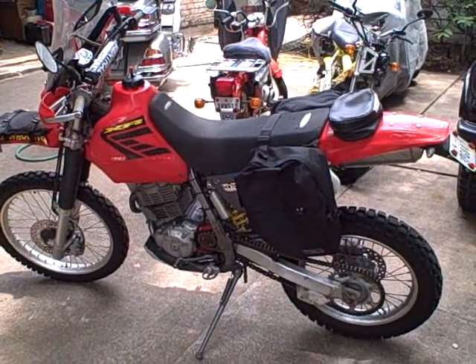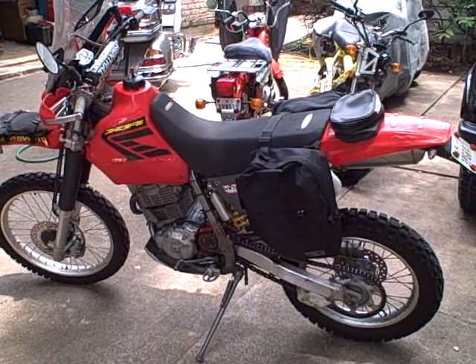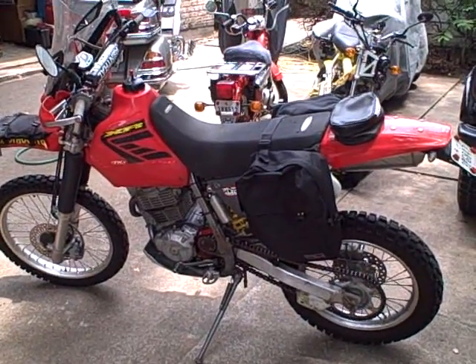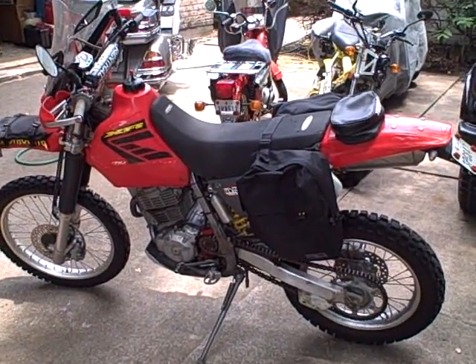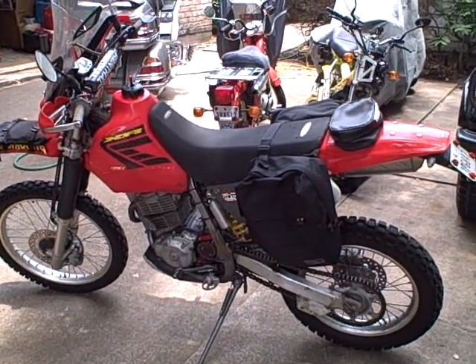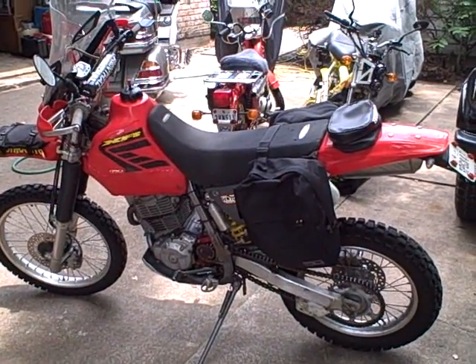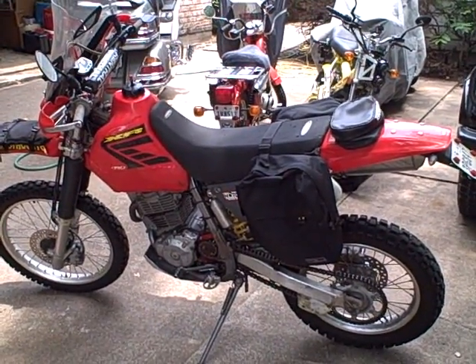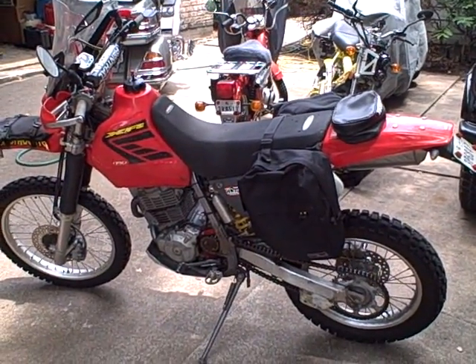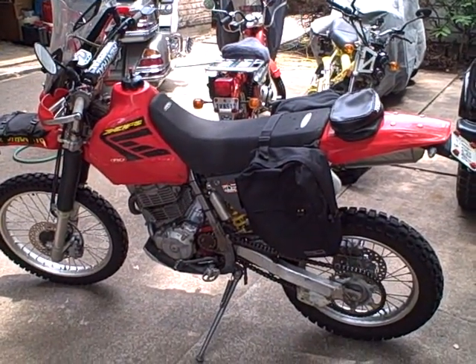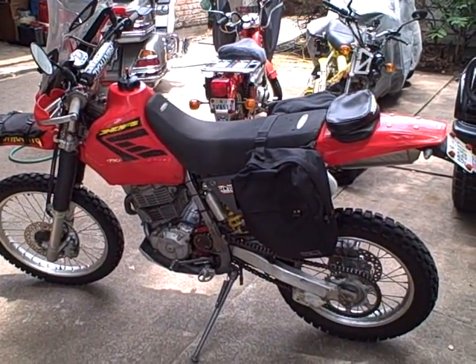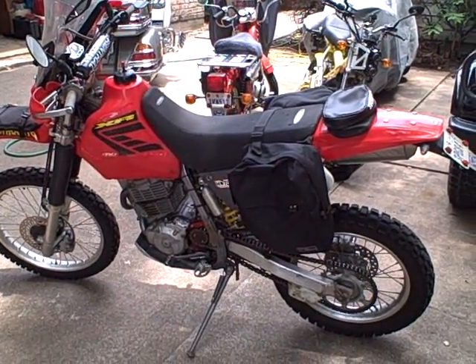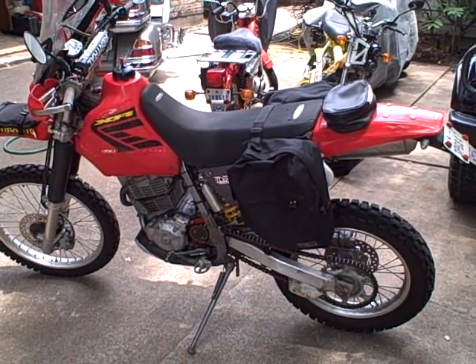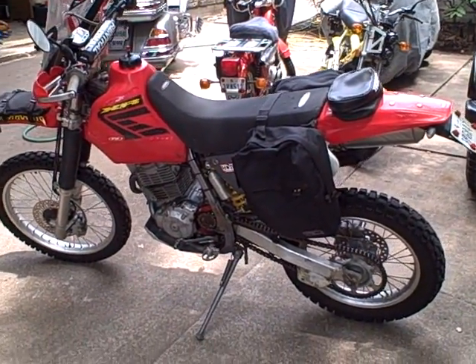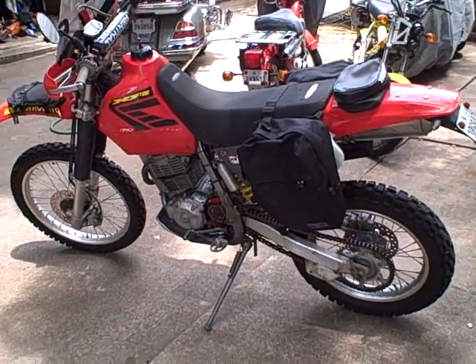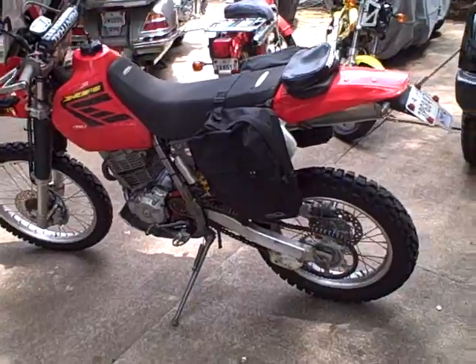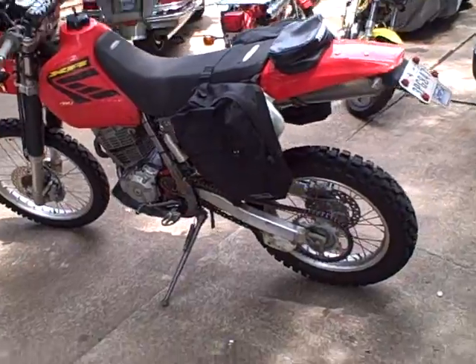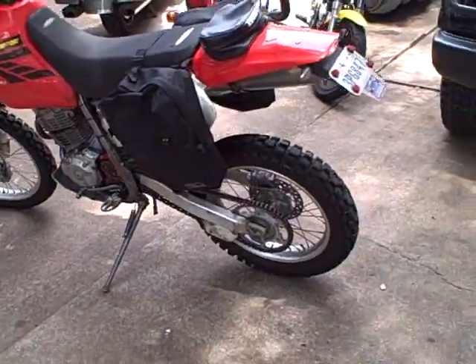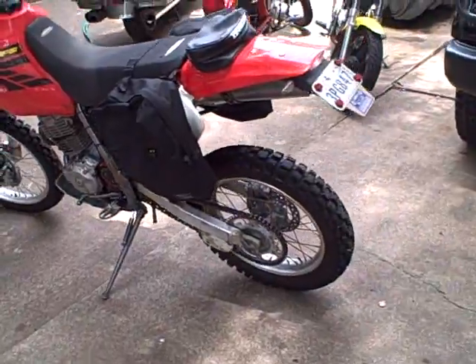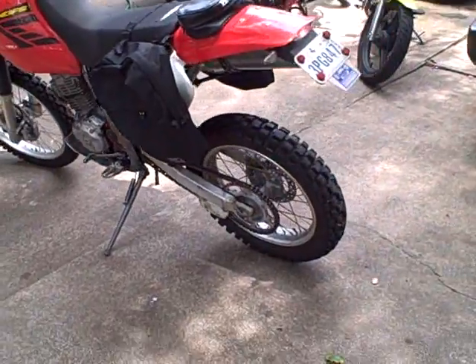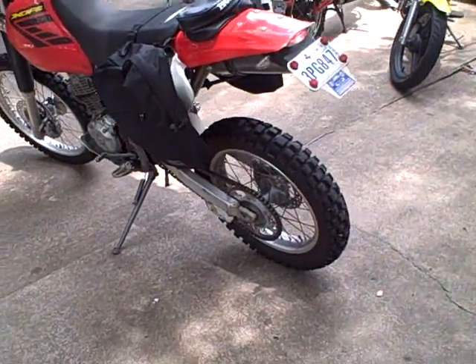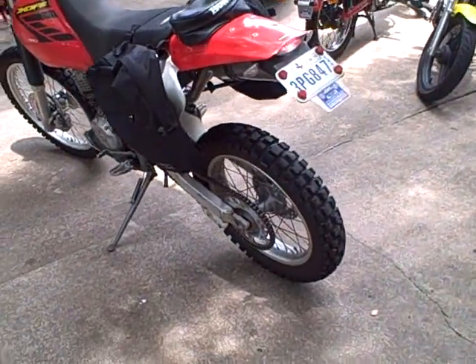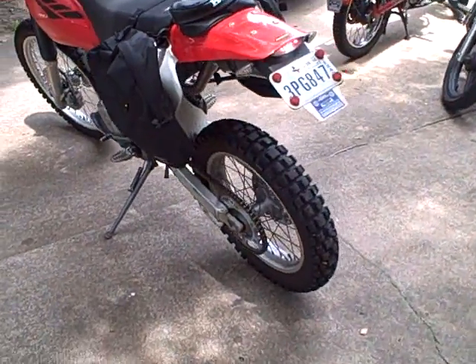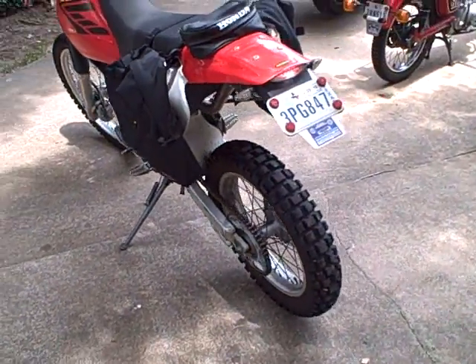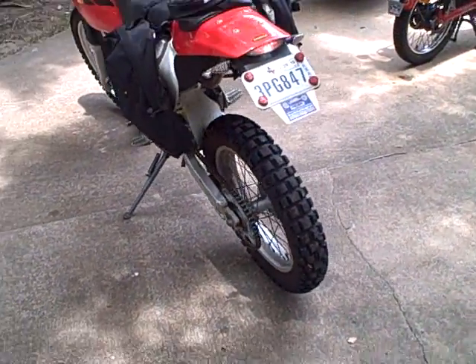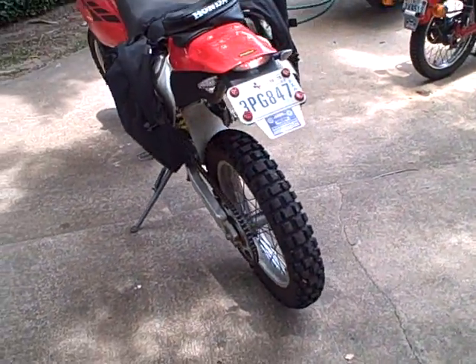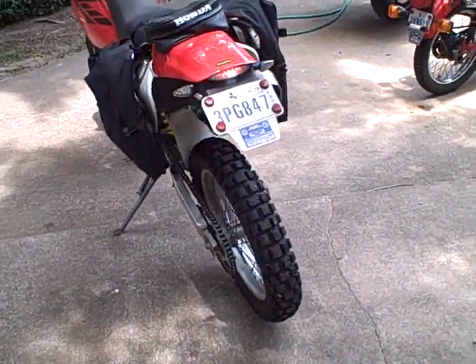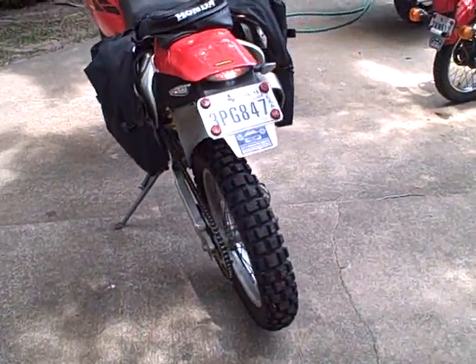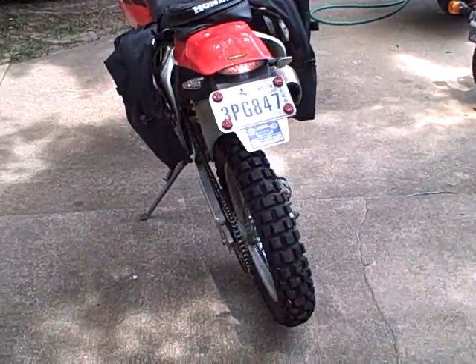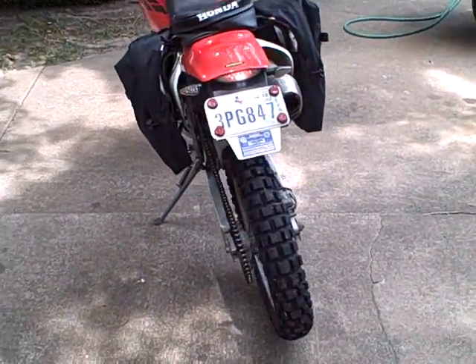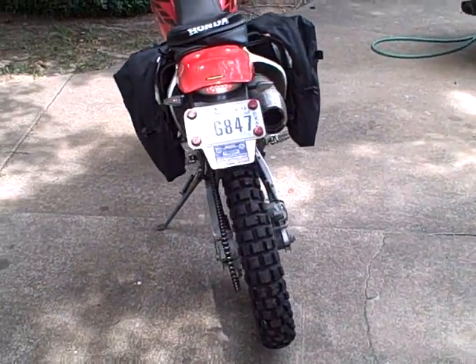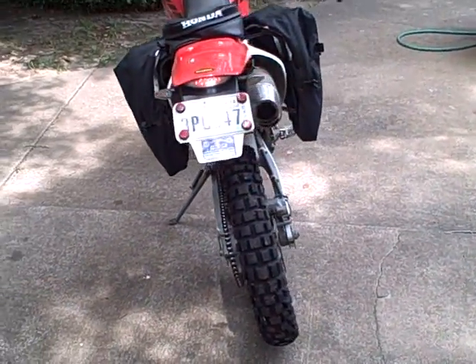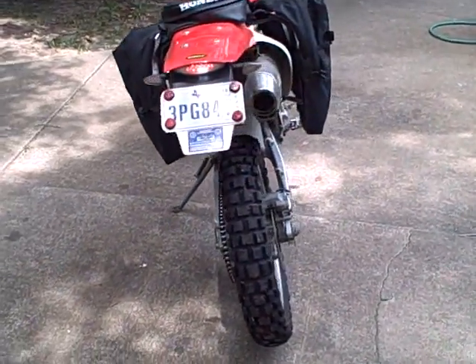Here we got Stinky's bike all fired up. Hadn't been run in about 3 months. Fired right up.